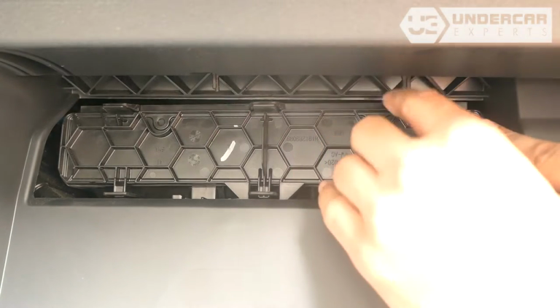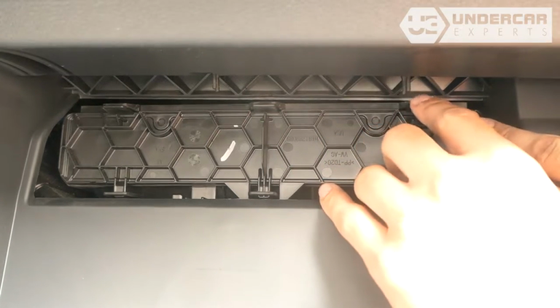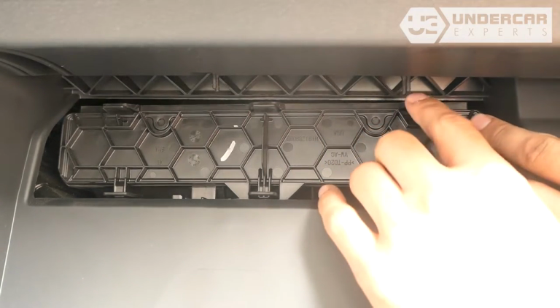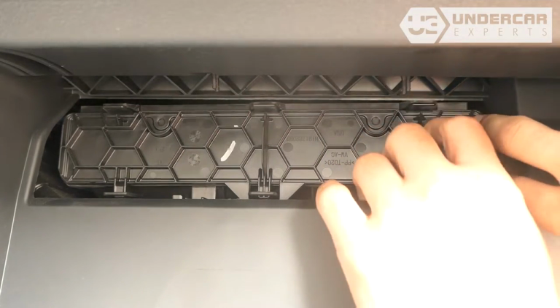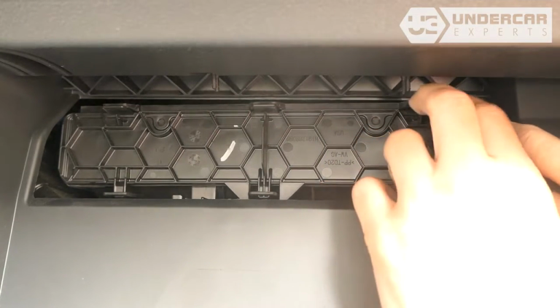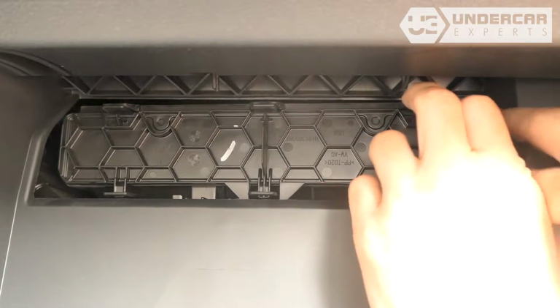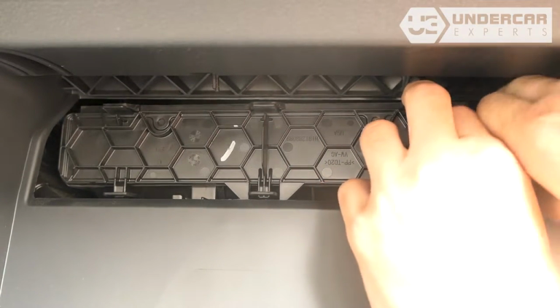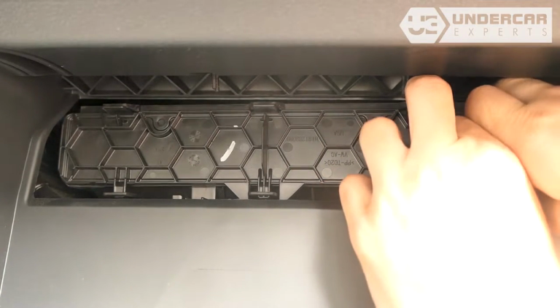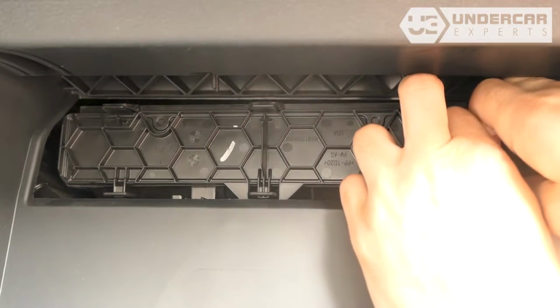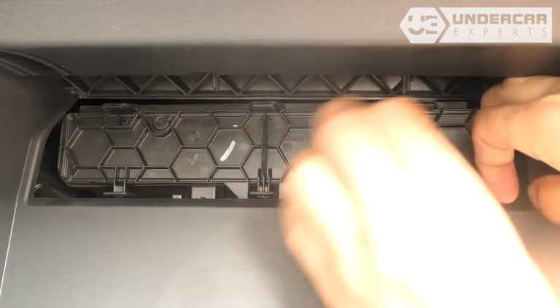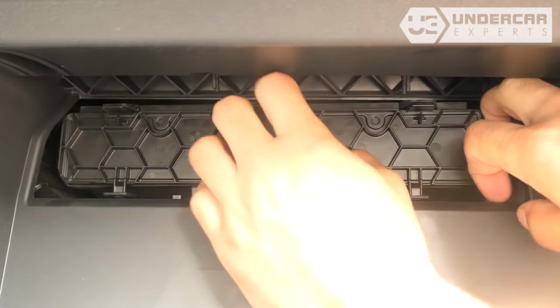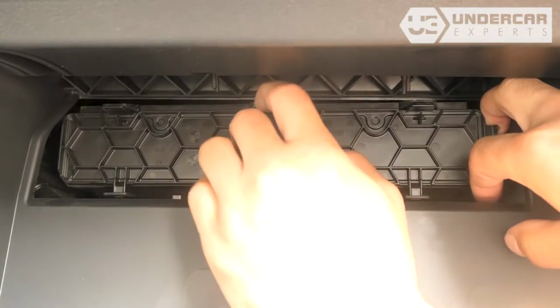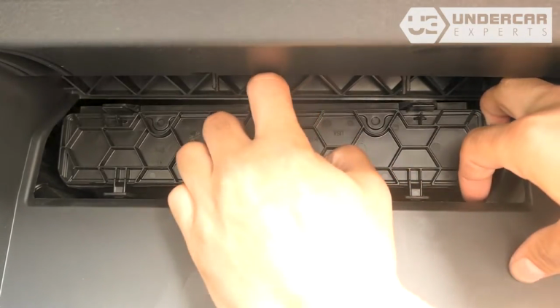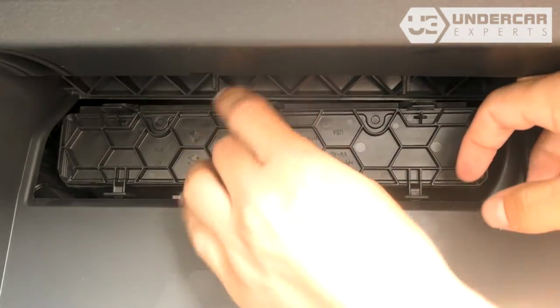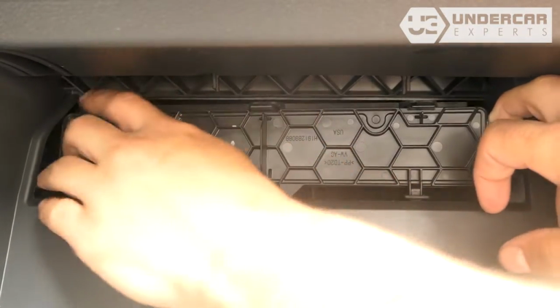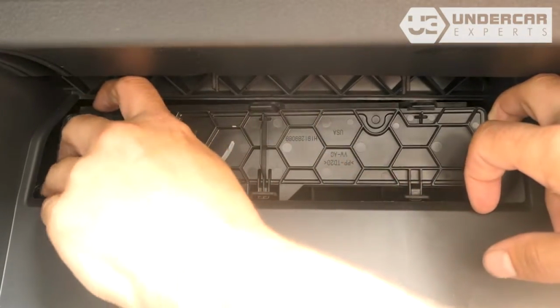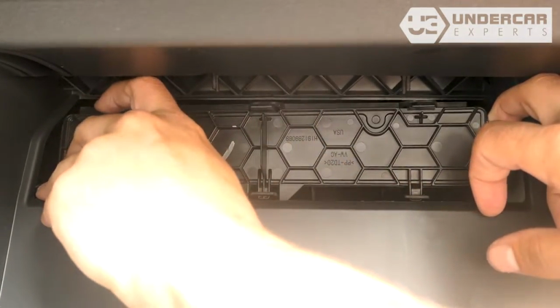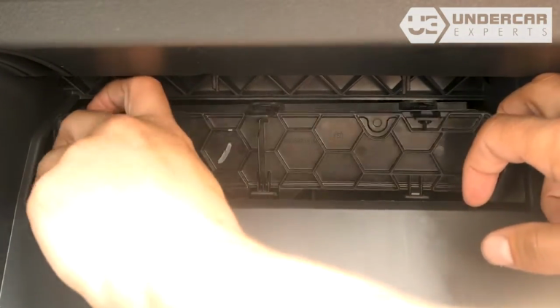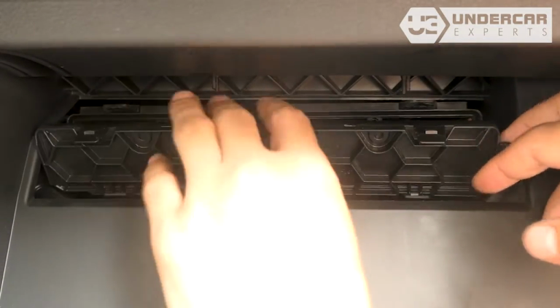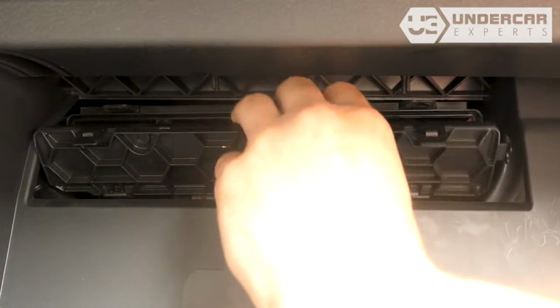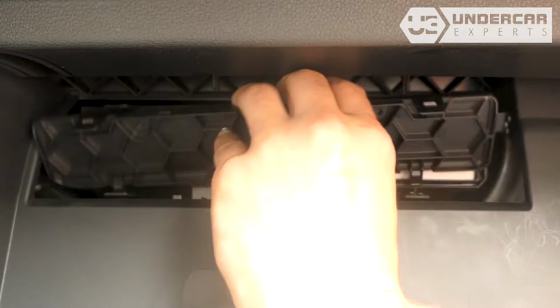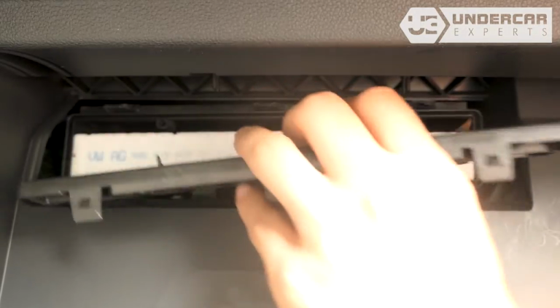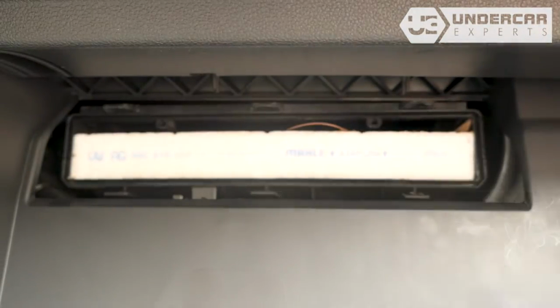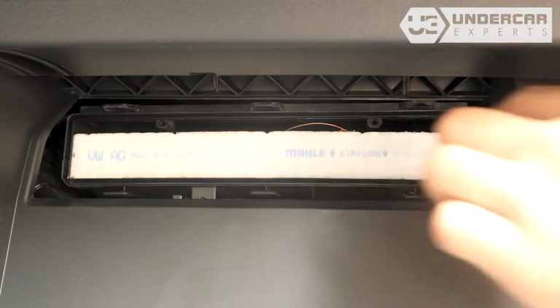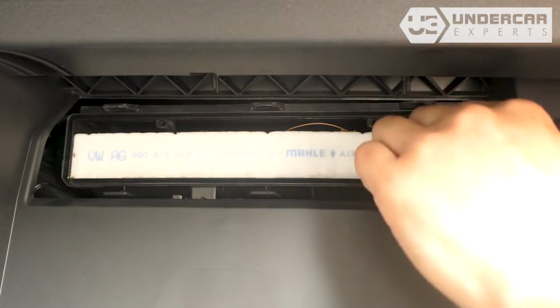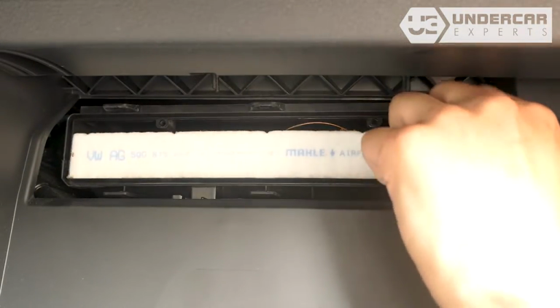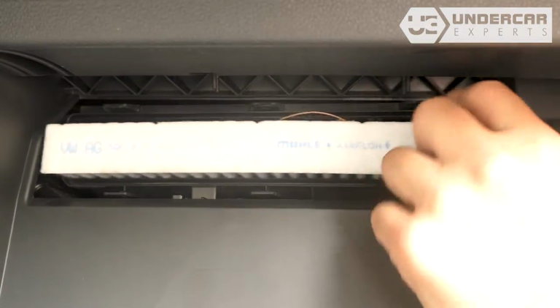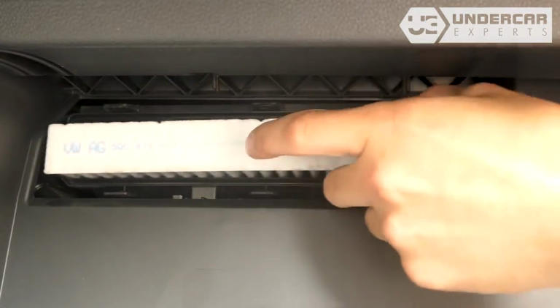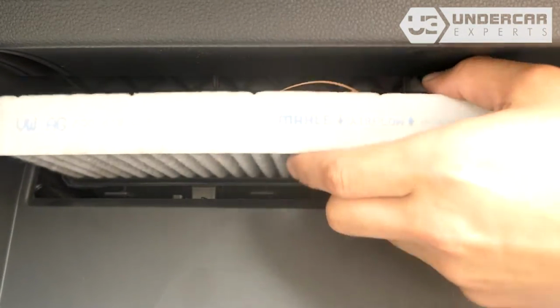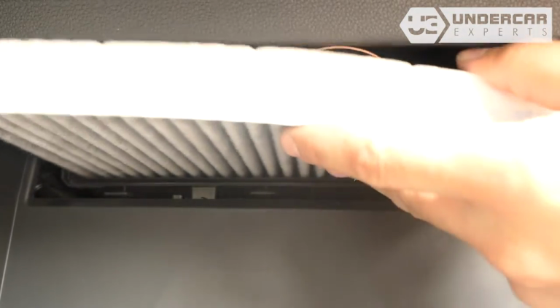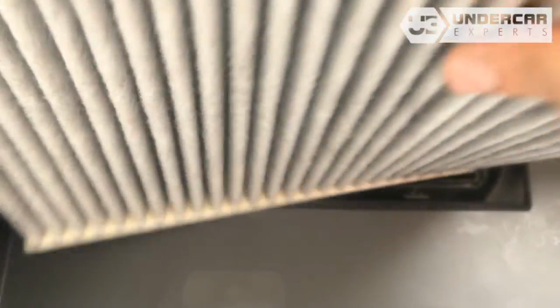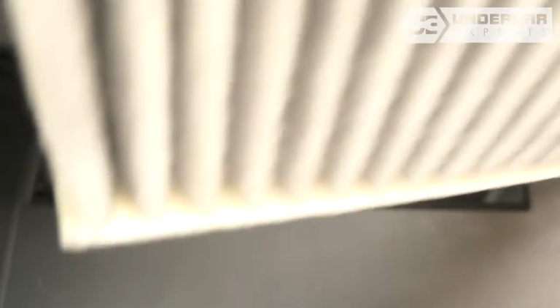Unclip the three tabs on the filter housing door, then lift the door to free the bottom tabs from their catch. Remove the old filter from the housing and clean out any debris inside.